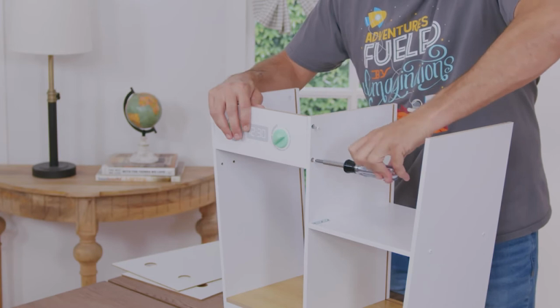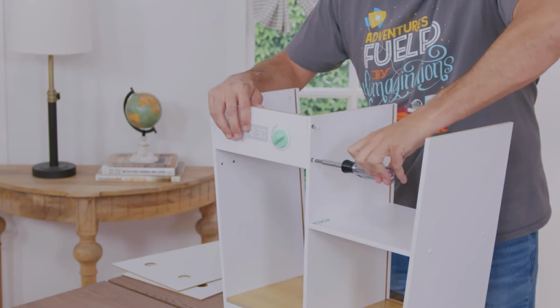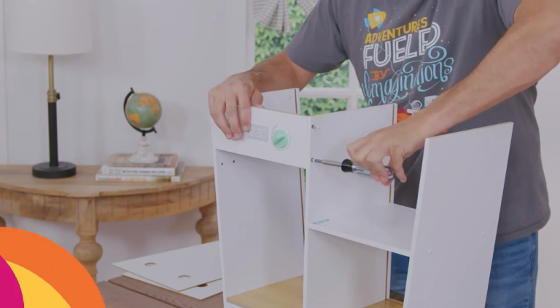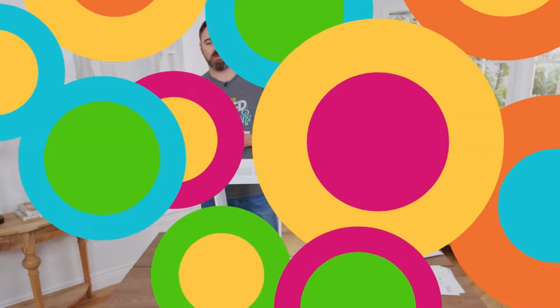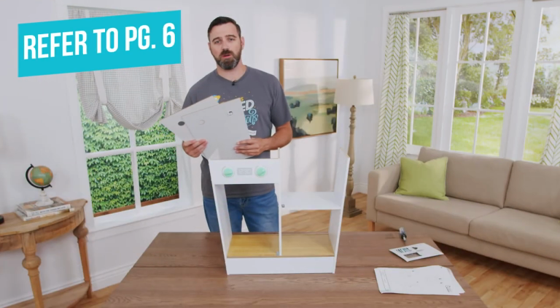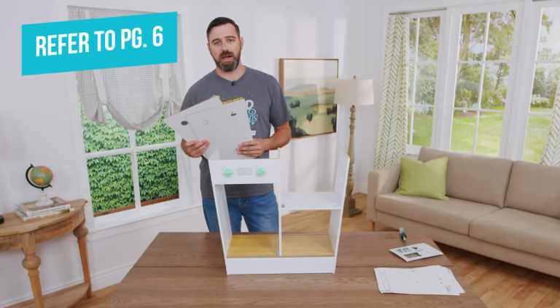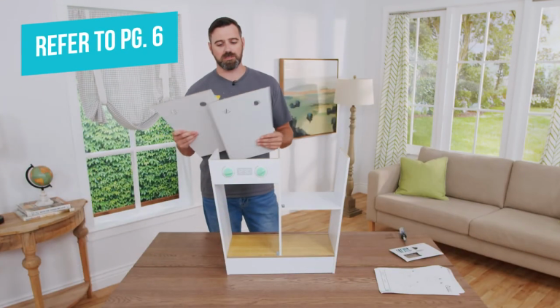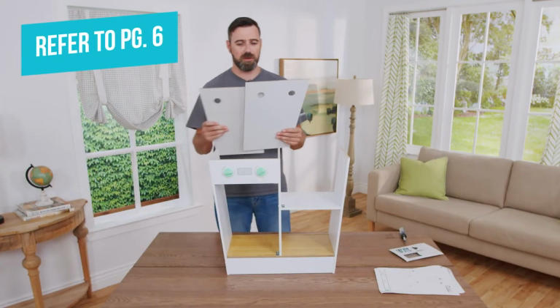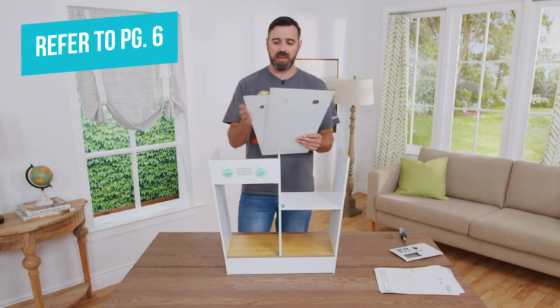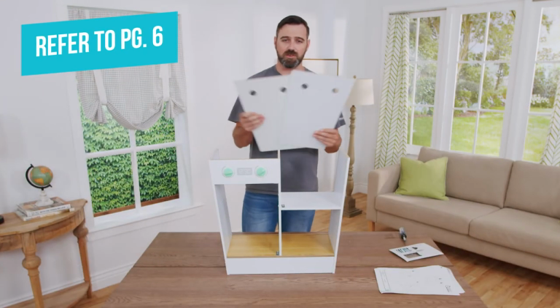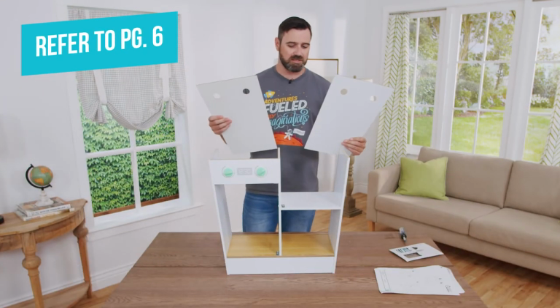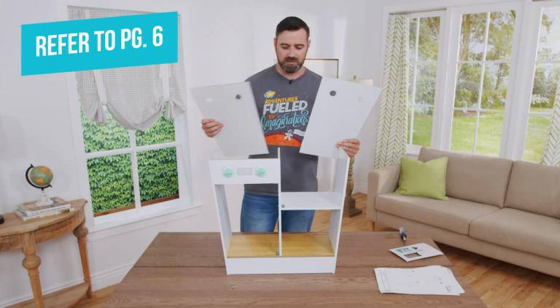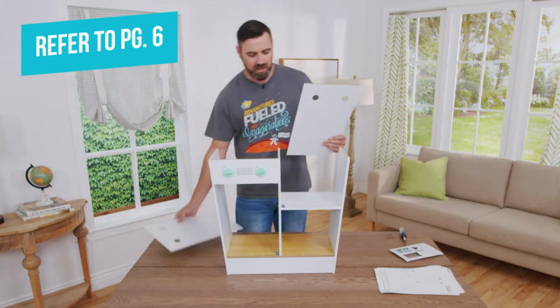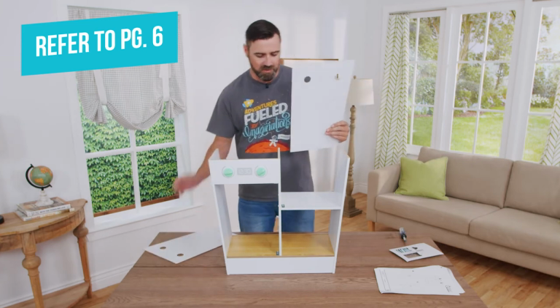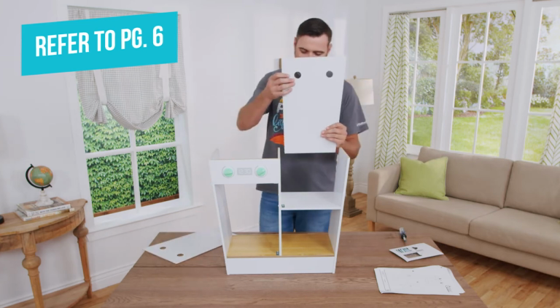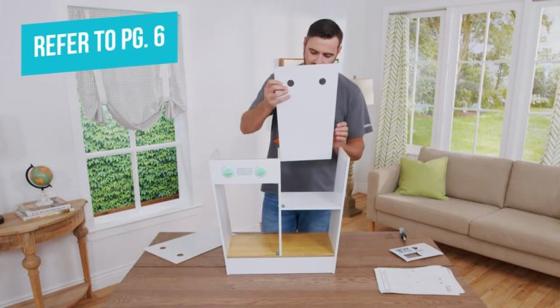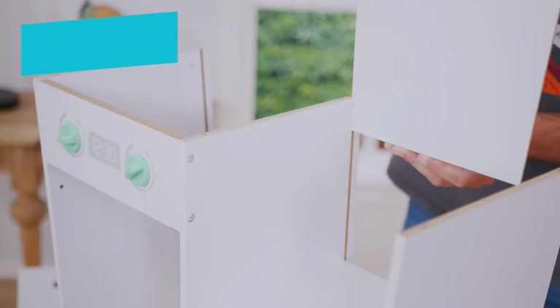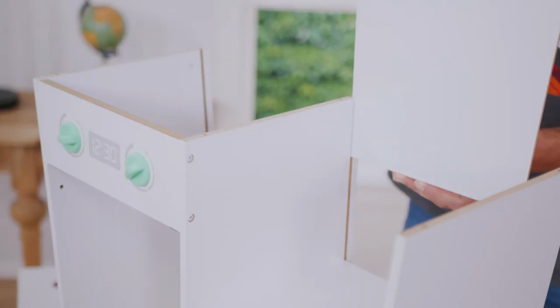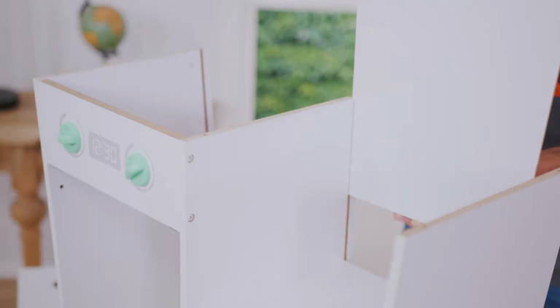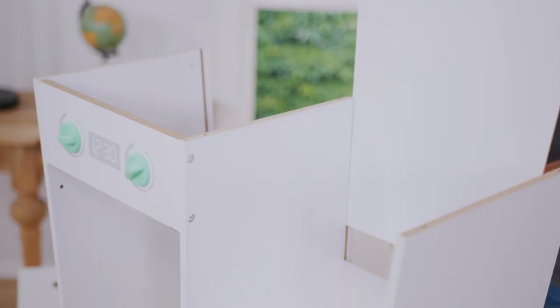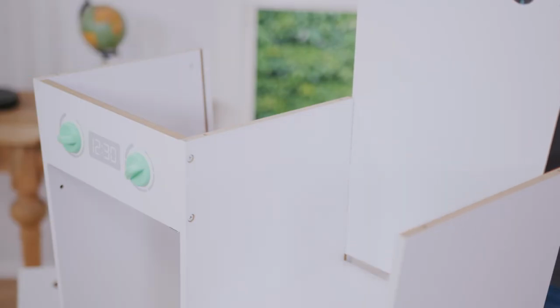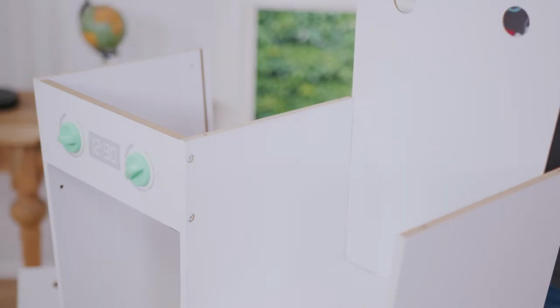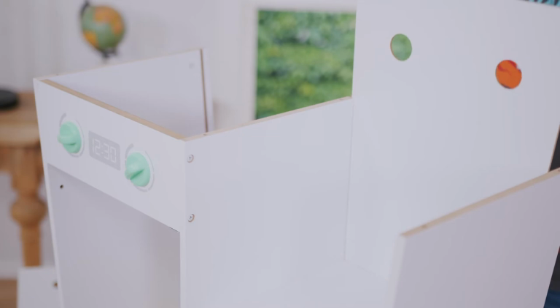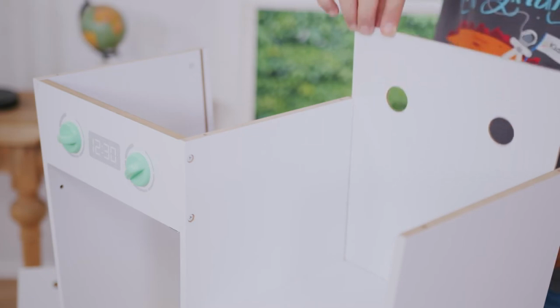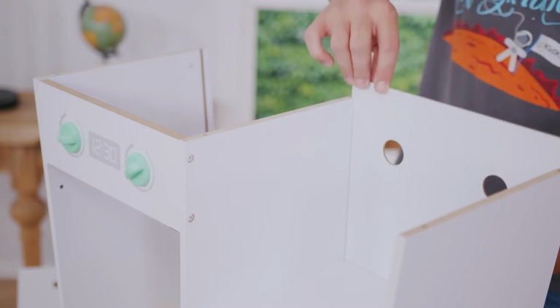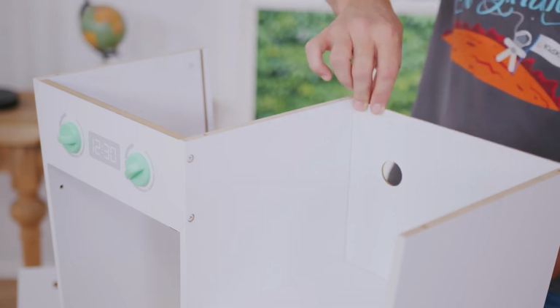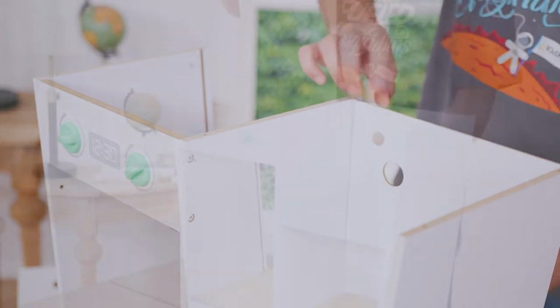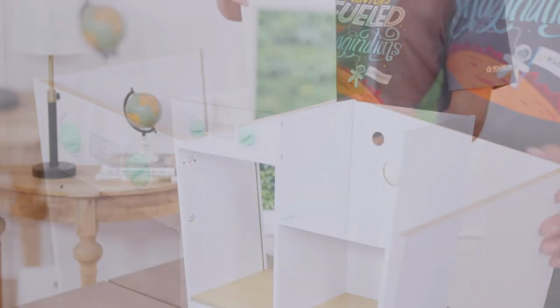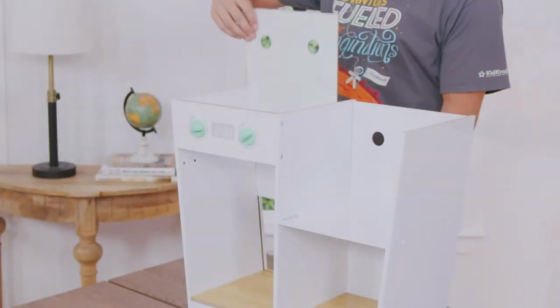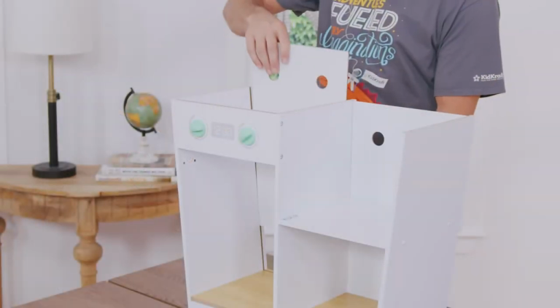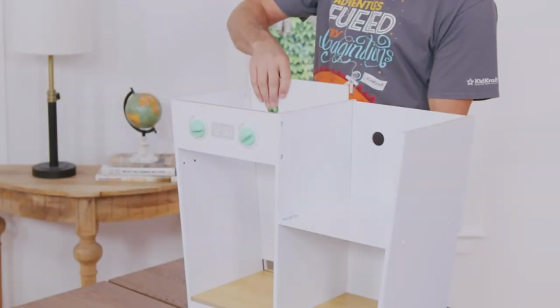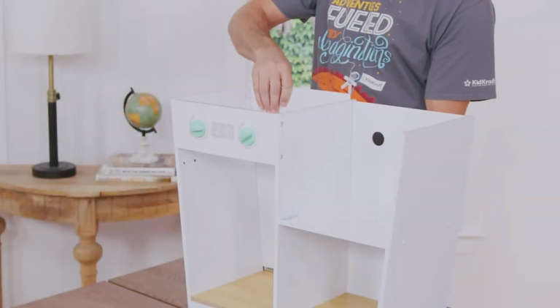The next step is installing both part number eight back panels. You want to make sure that the angles are on the outsides, and whenever you slide them down you want to seat the panel completely in the grooves so they don't go in and out. Same goes for each side.